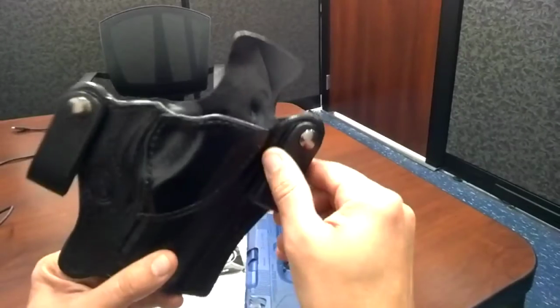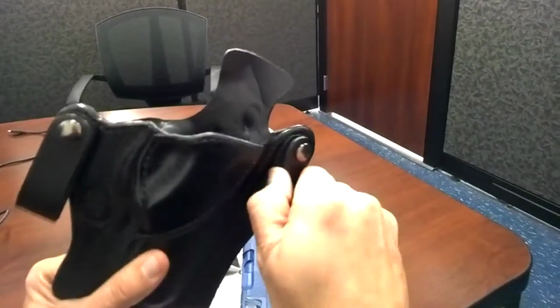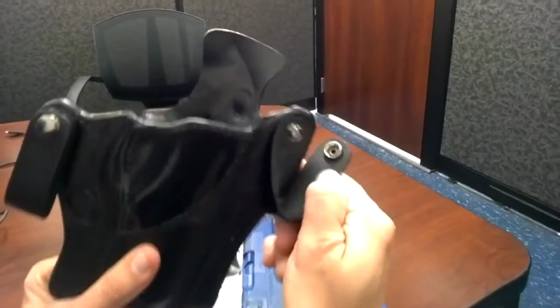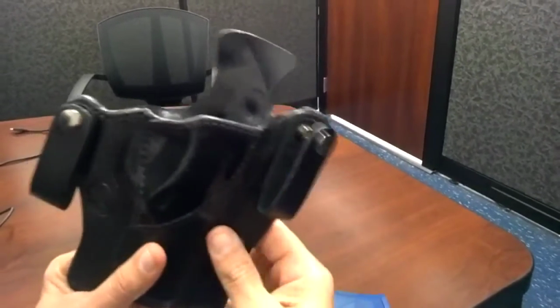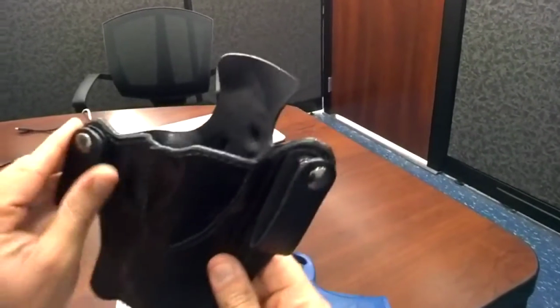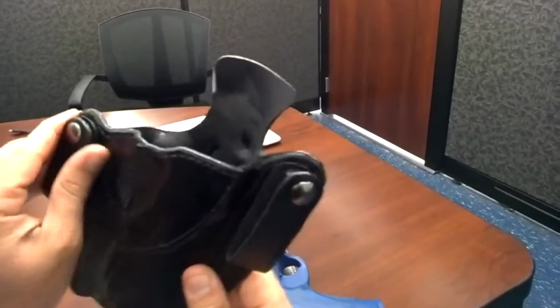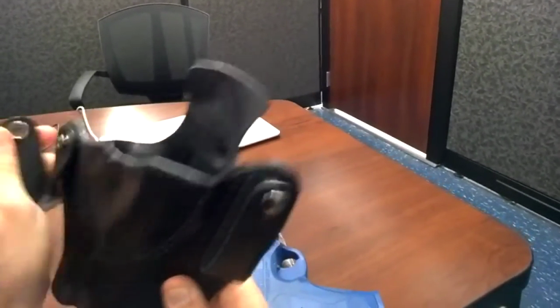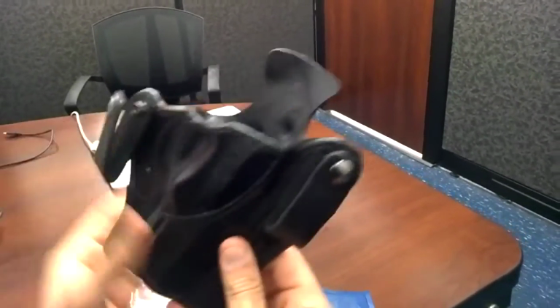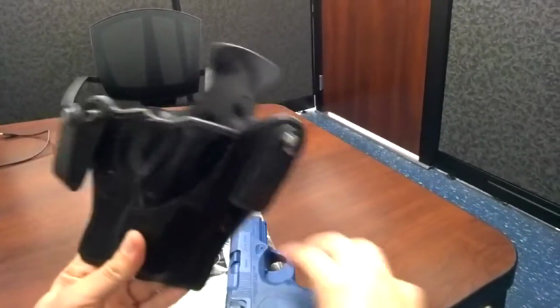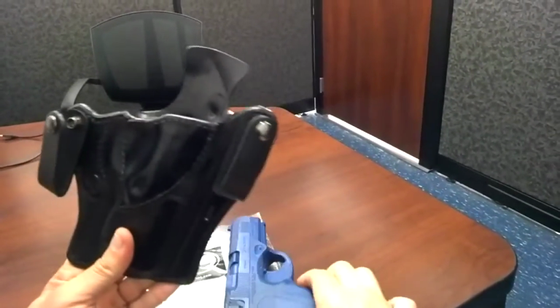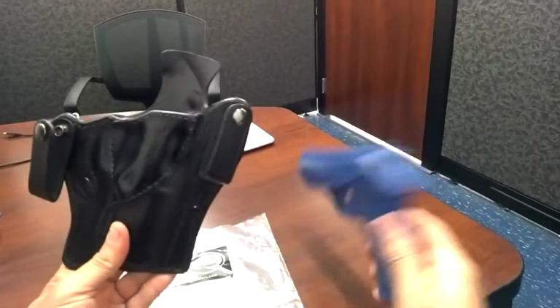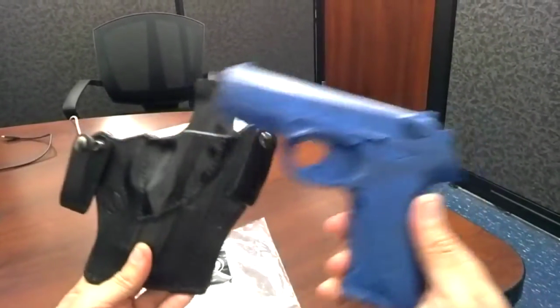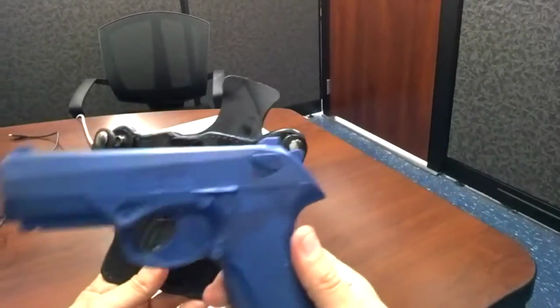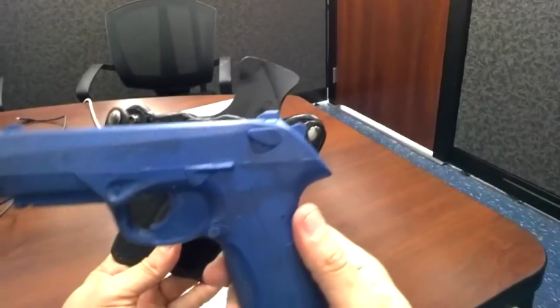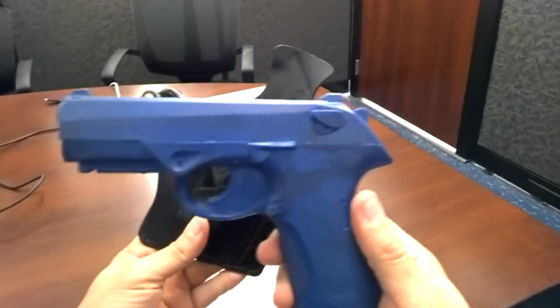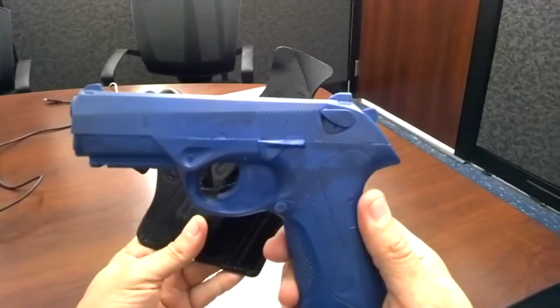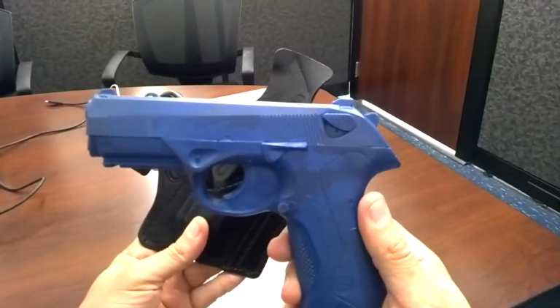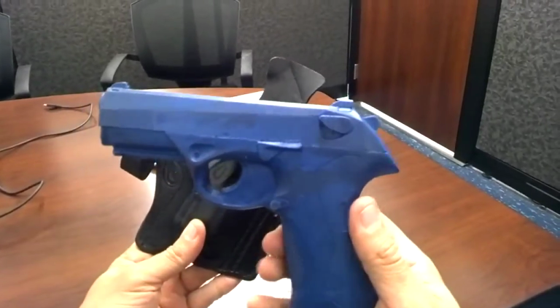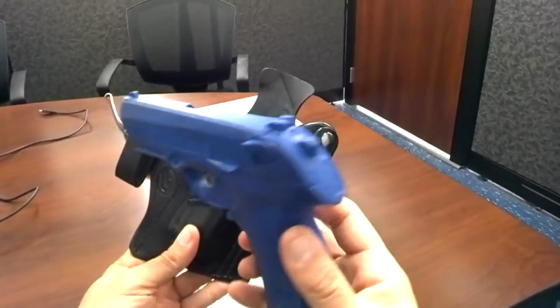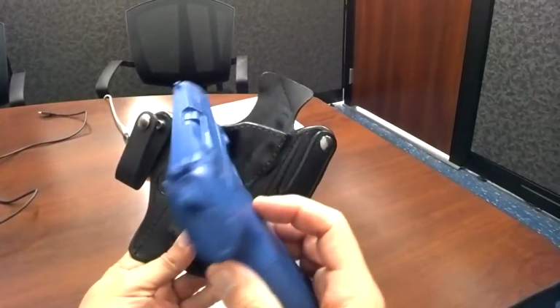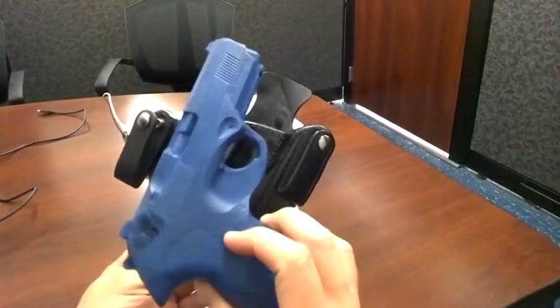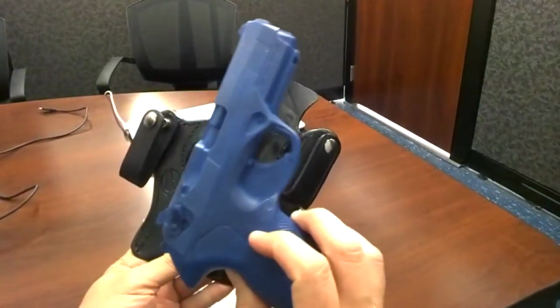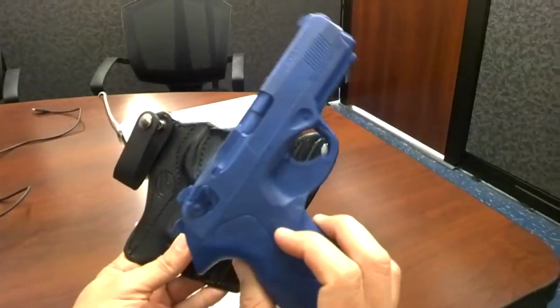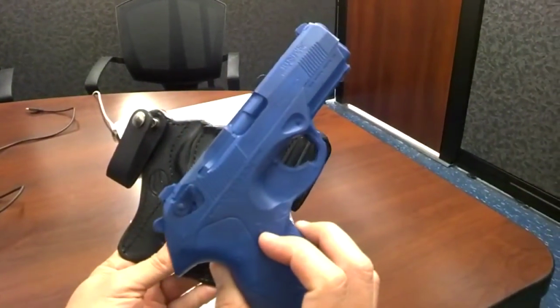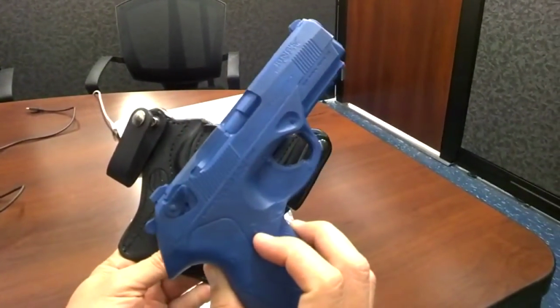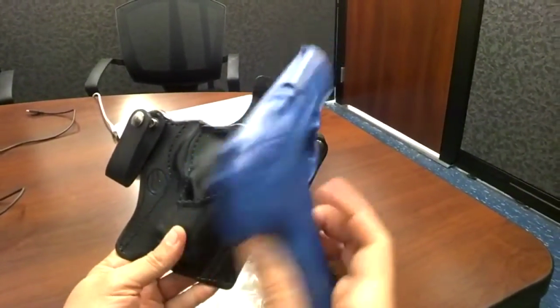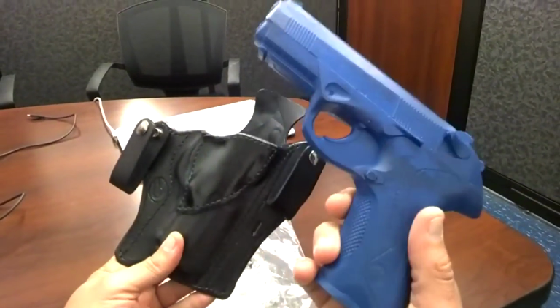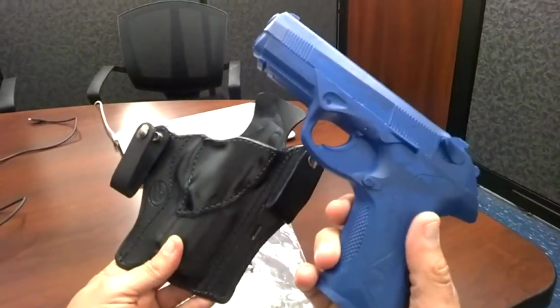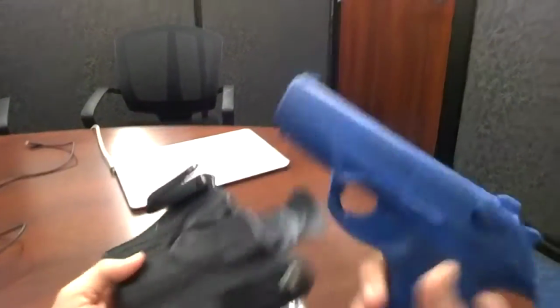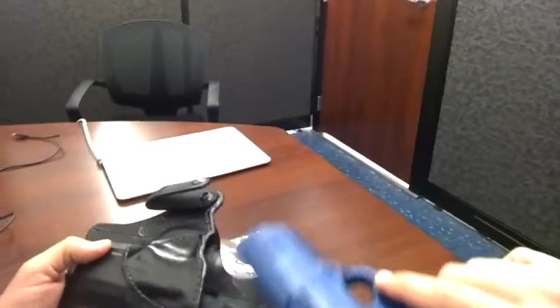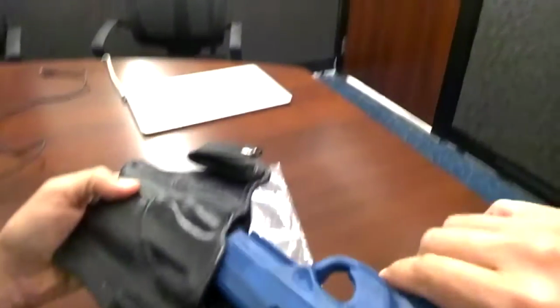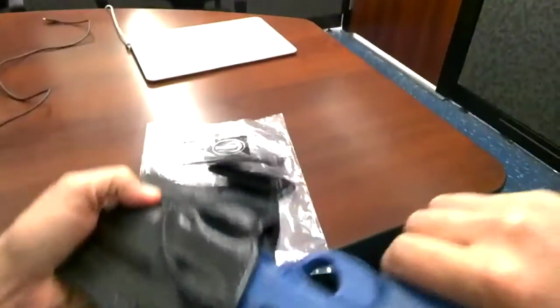Here's the snaps. Here's your cast mold which we use to make our gun holsters with. I will go ahead and insert this inside the holster for you.